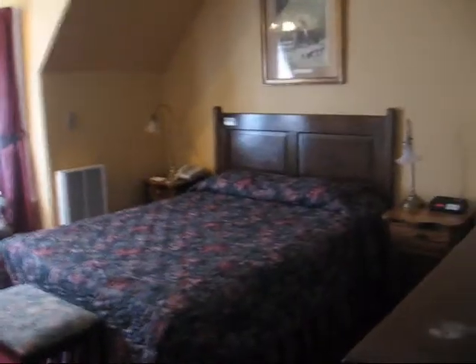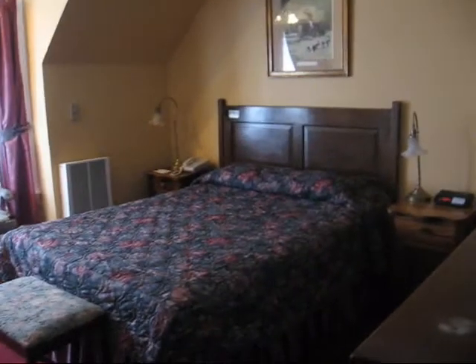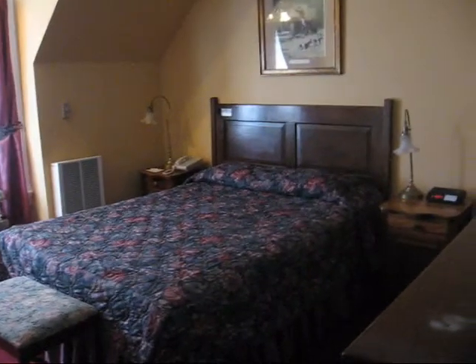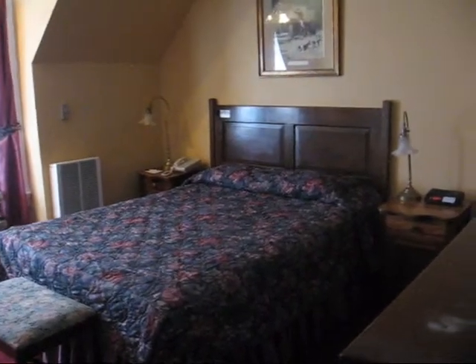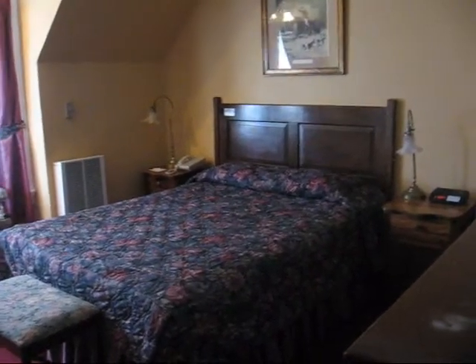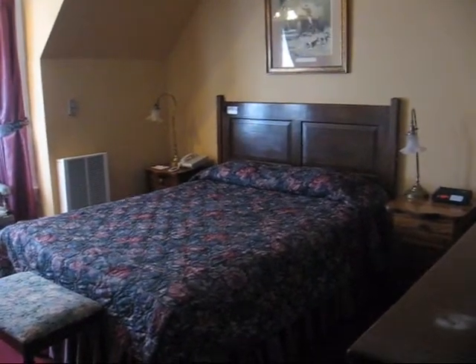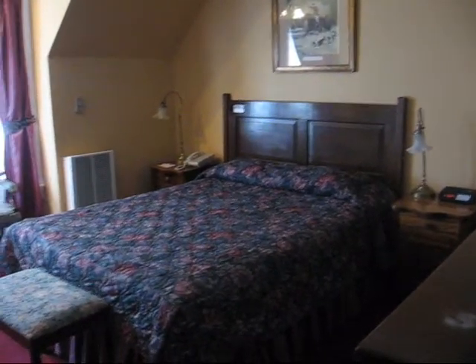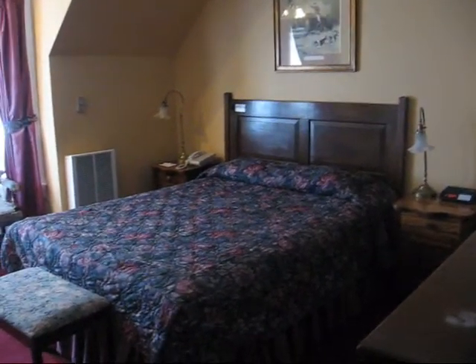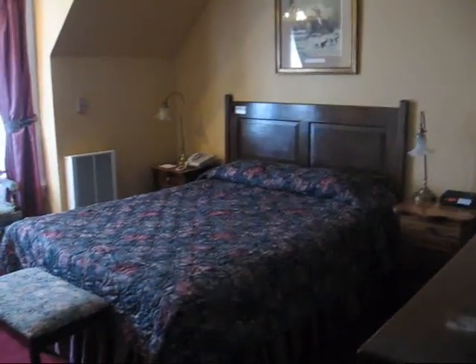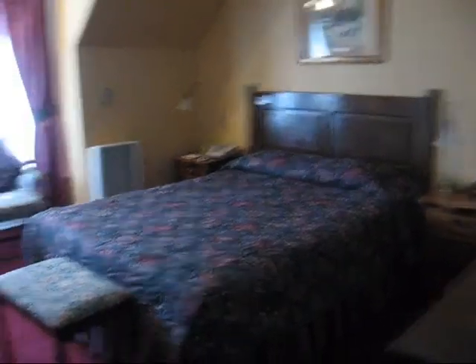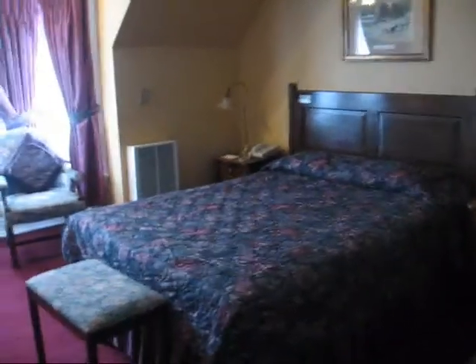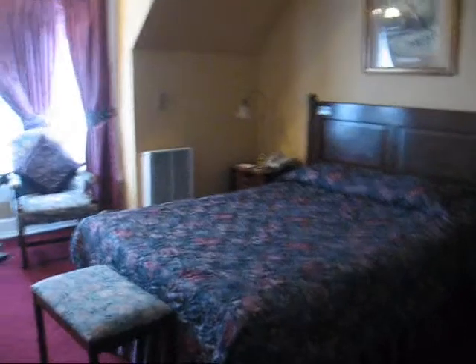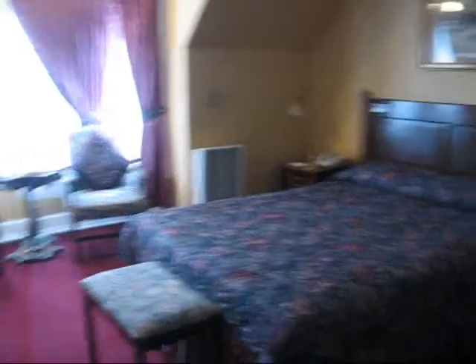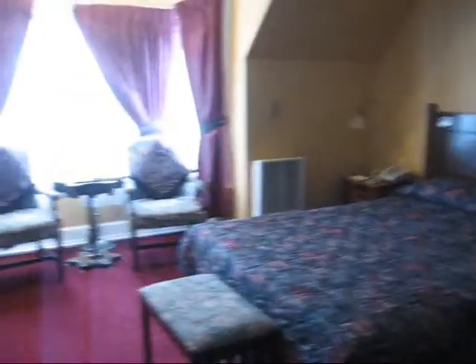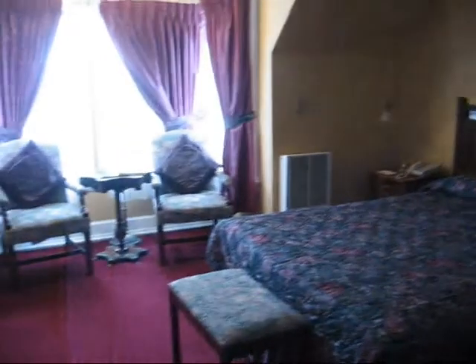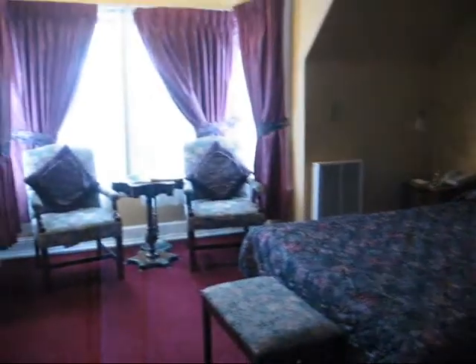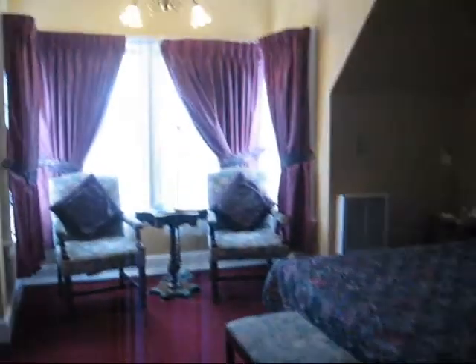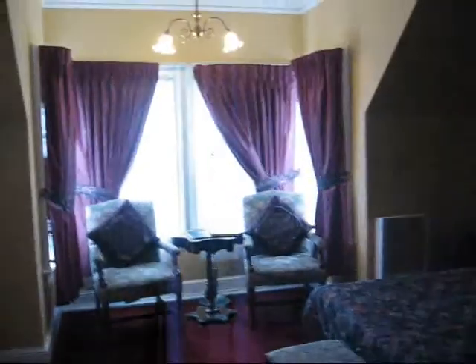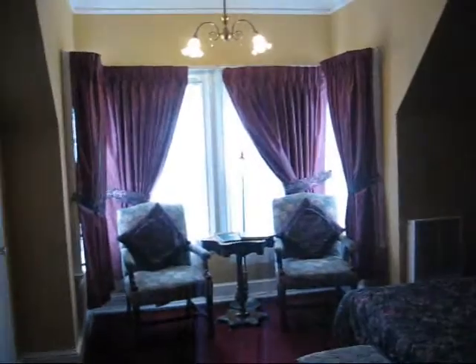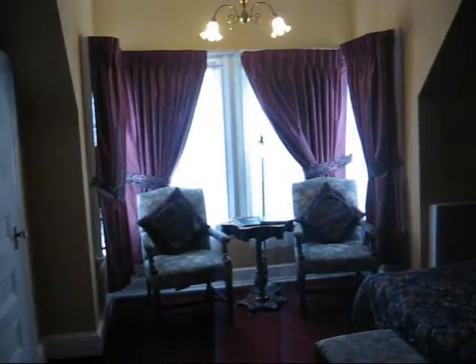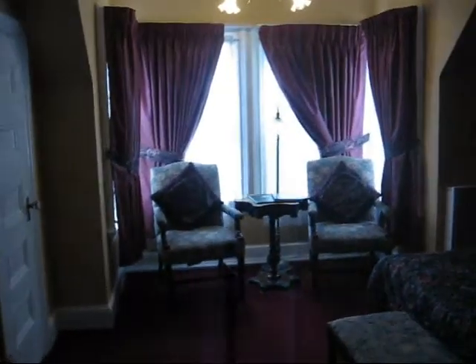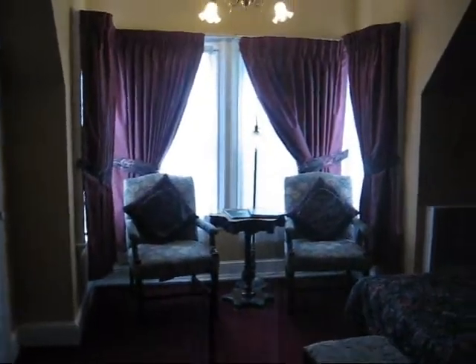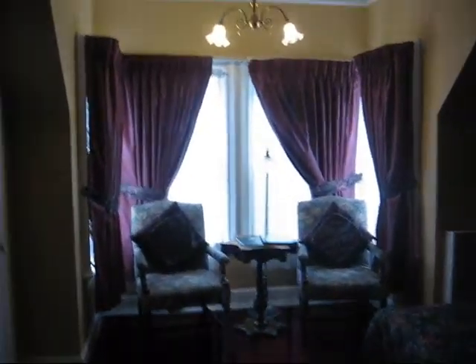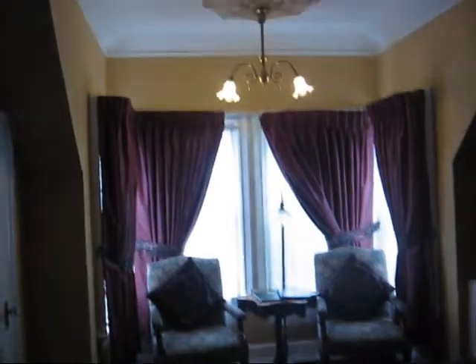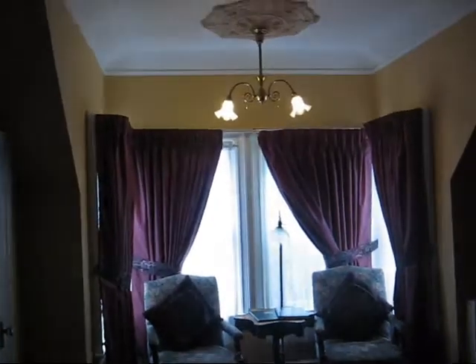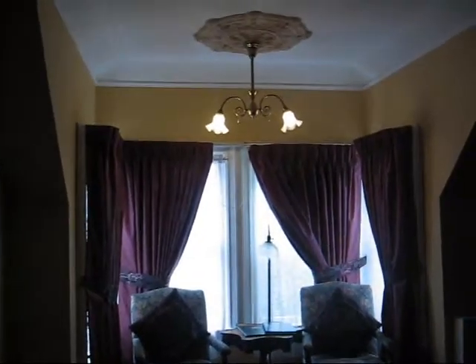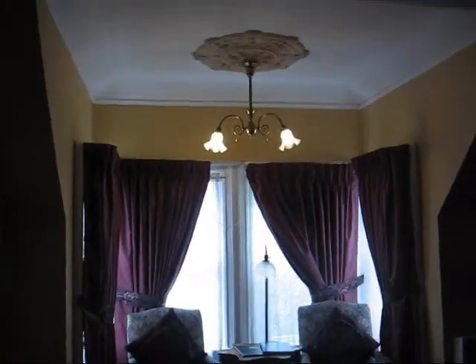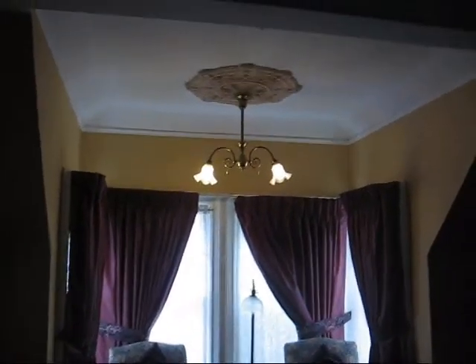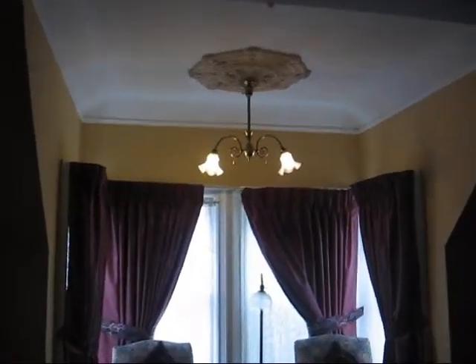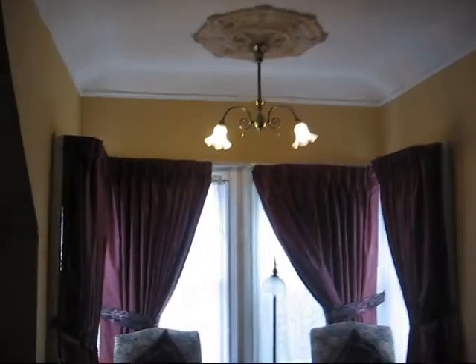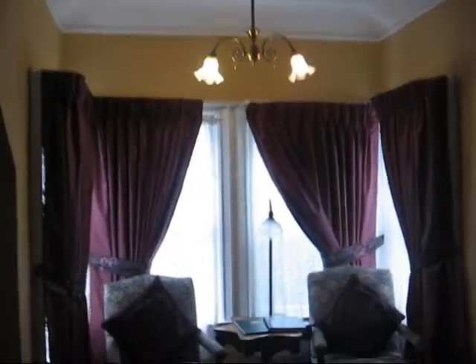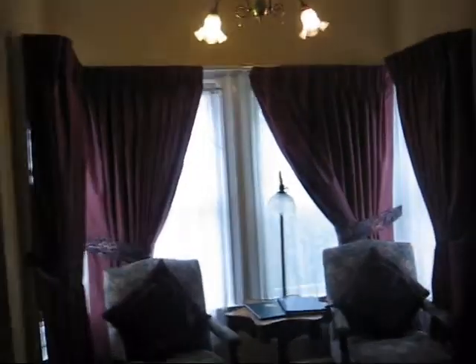I'm here today on February the 21st, 2008, at the Queen Anne Hotel in the upscale Pacific Heights district of San Francisco. Right with me I have Michael, who is the sales and marketing manager for this property.